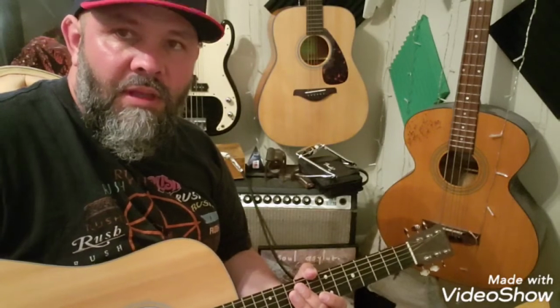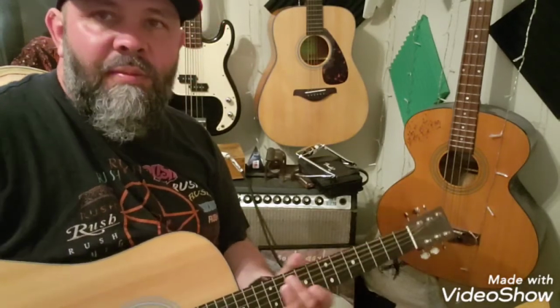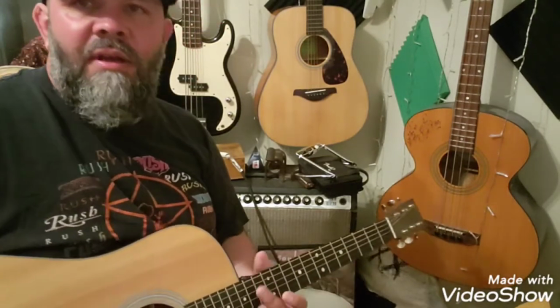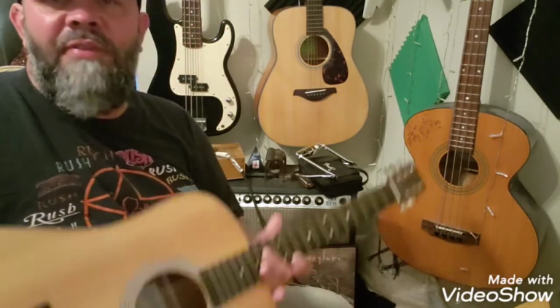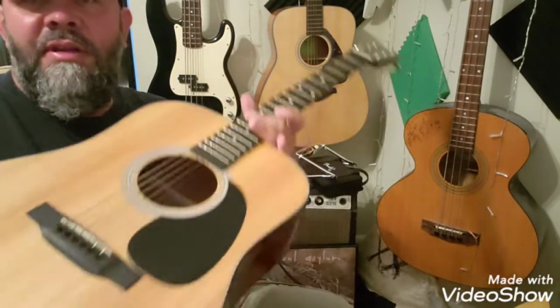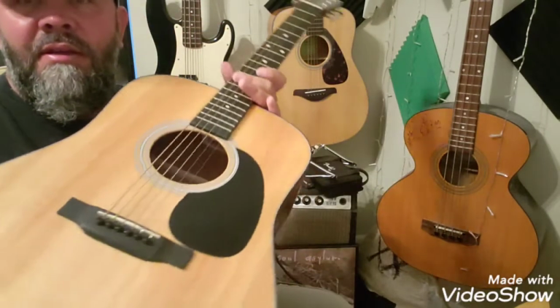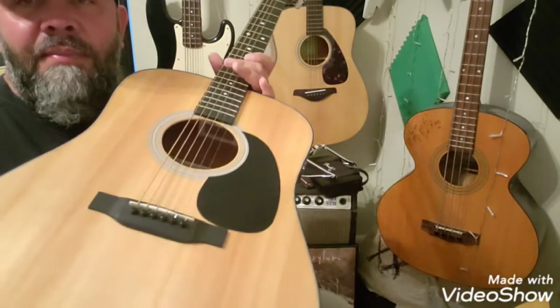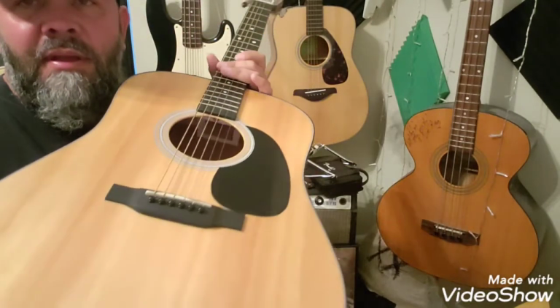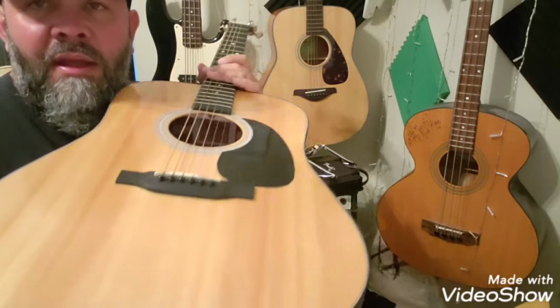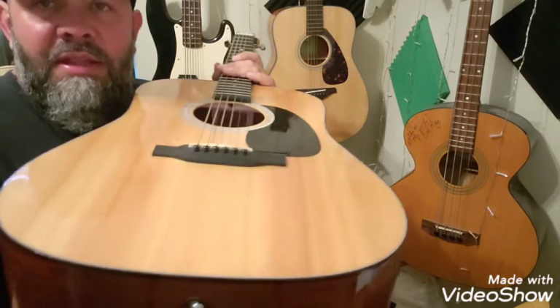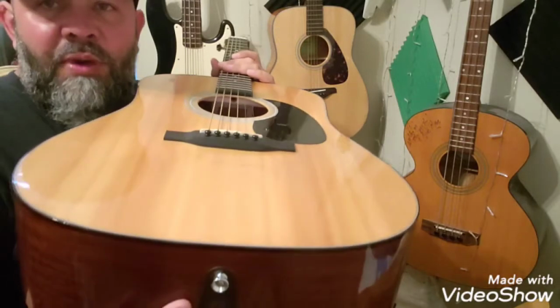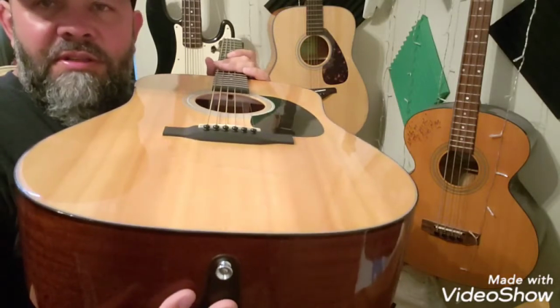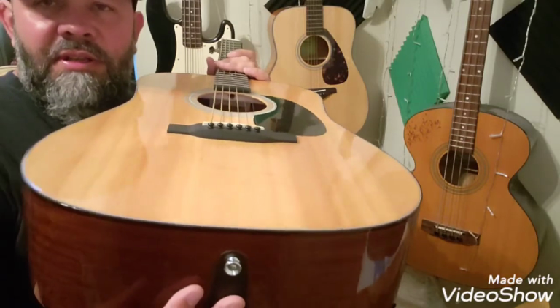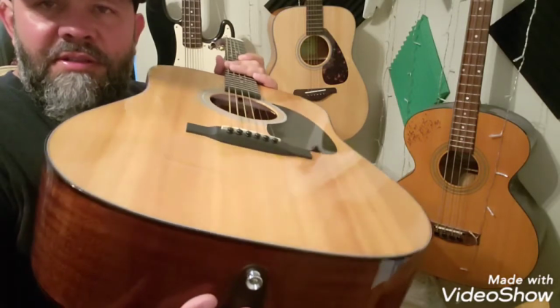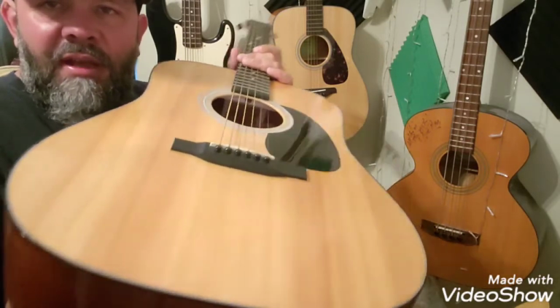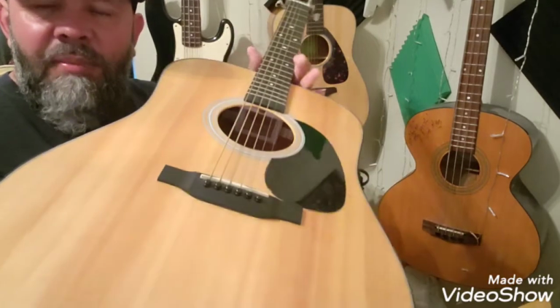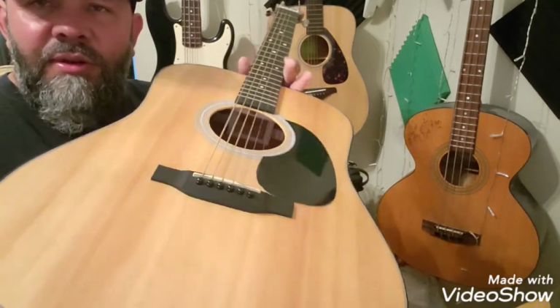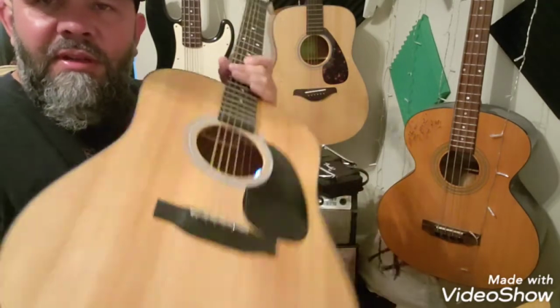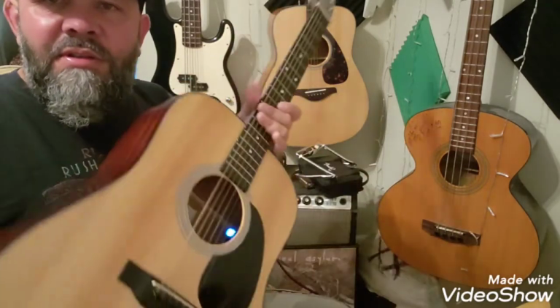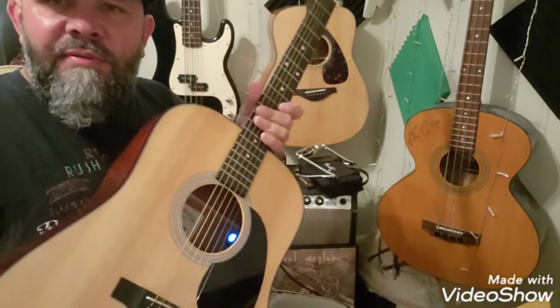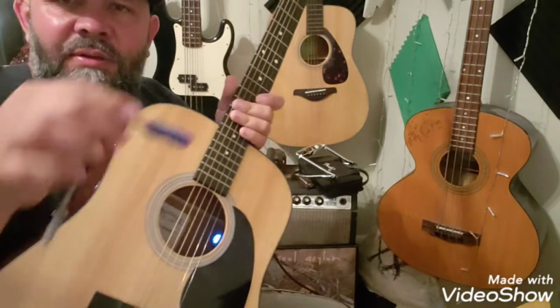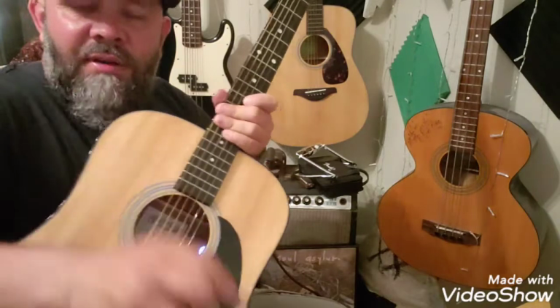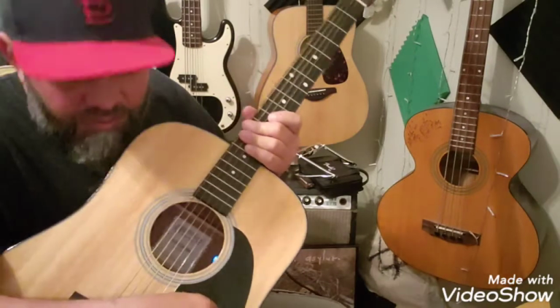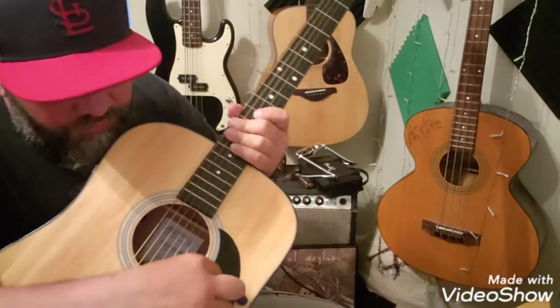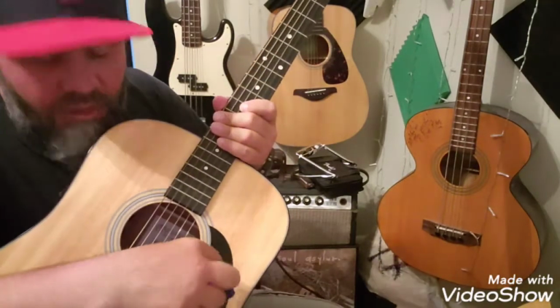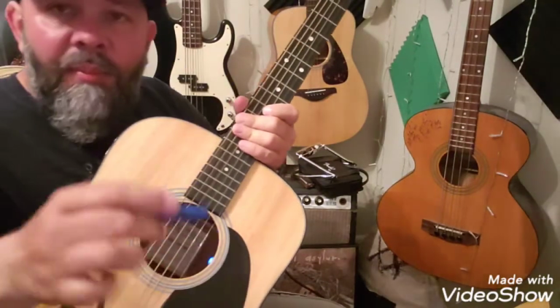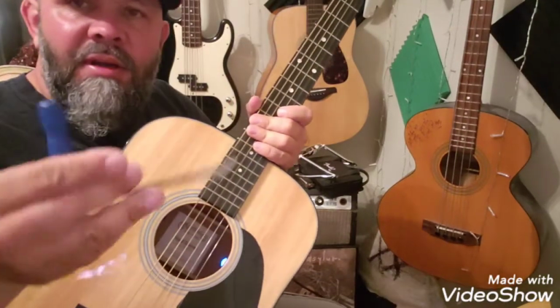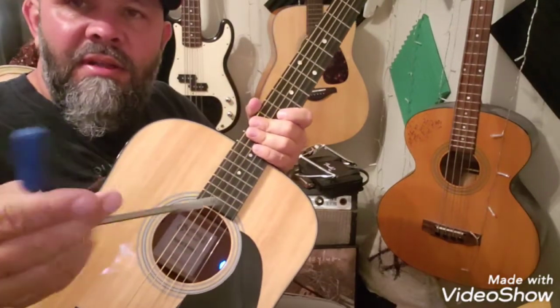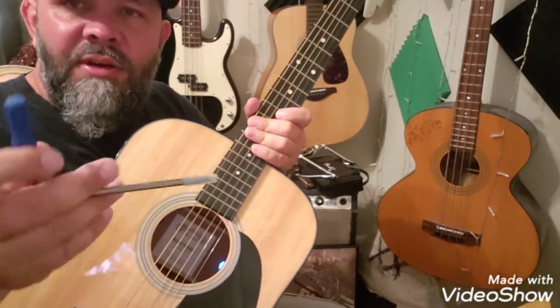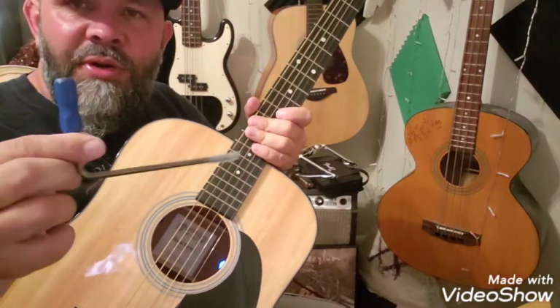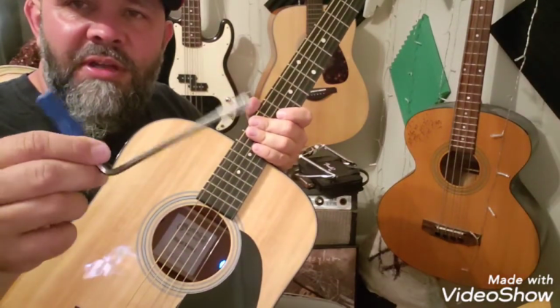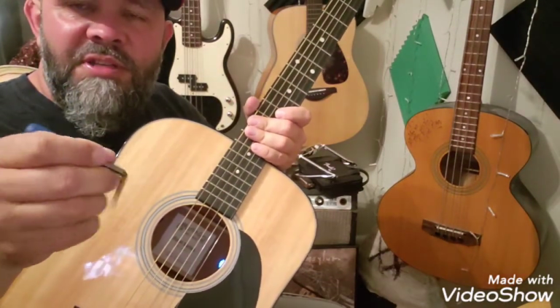Hey everybody, I hope you're having a good day. Thanks for watching this or clicking on this. I'm gonna do a short video on the Martin guitar truss rod adjustment.